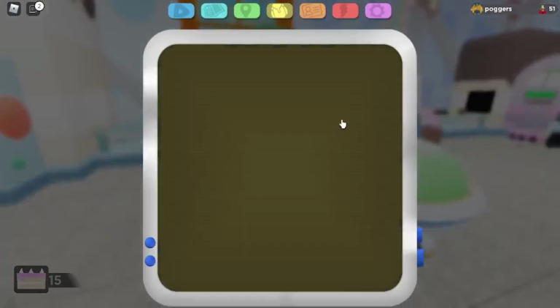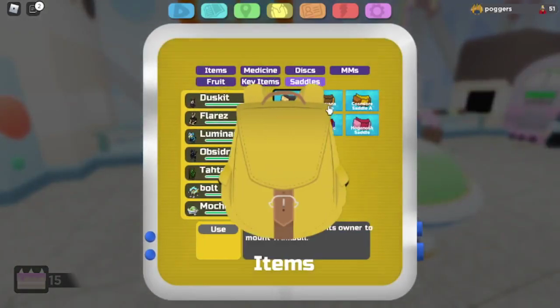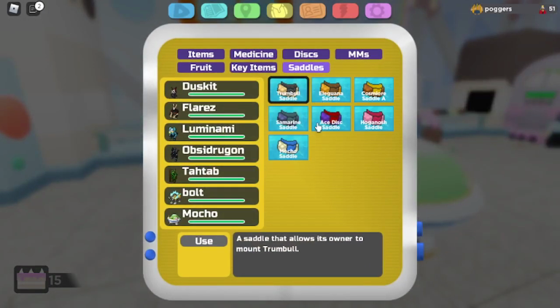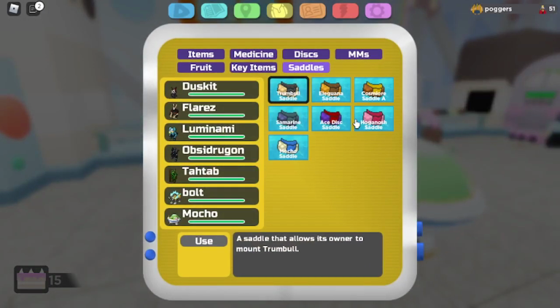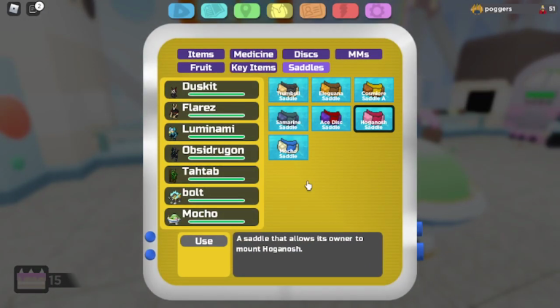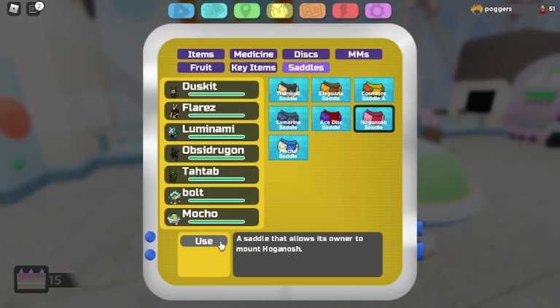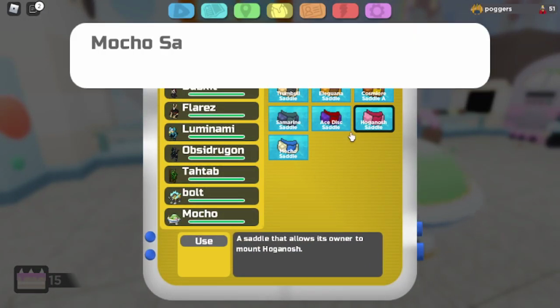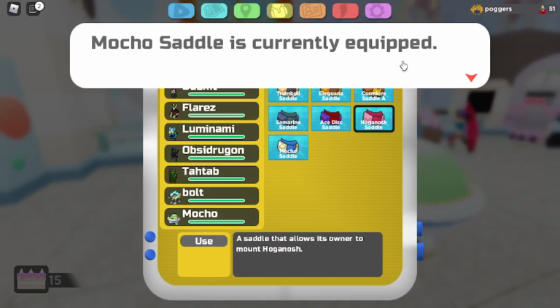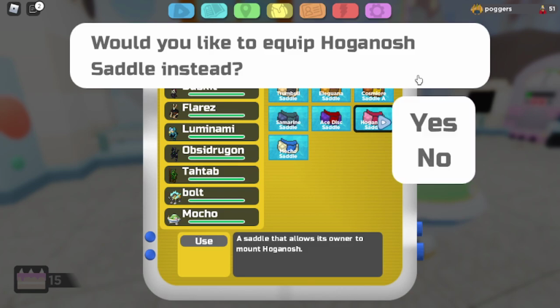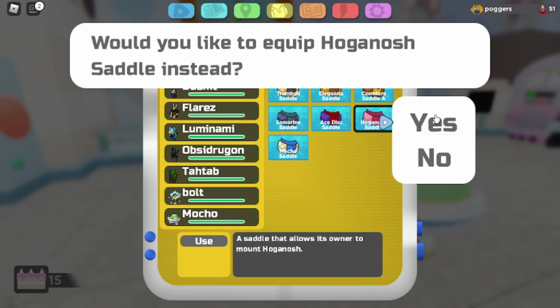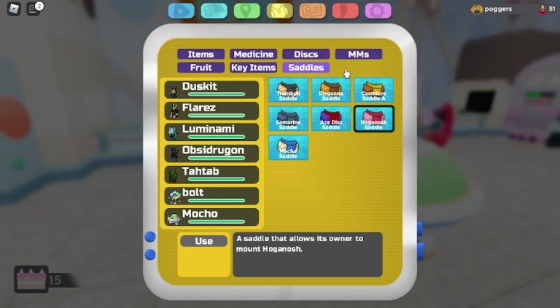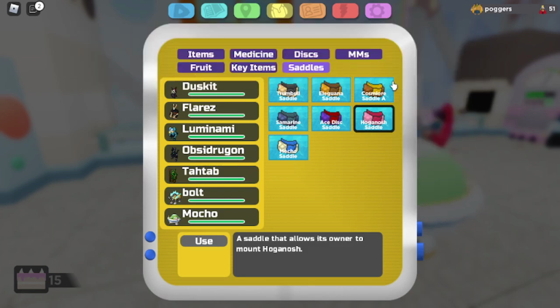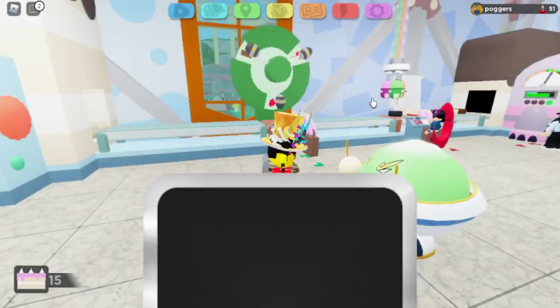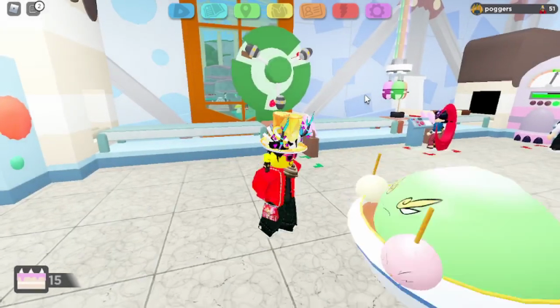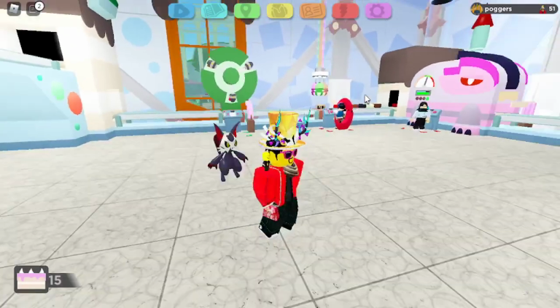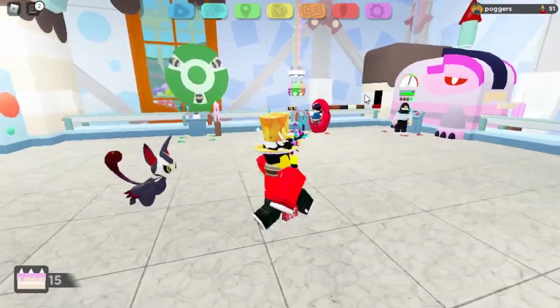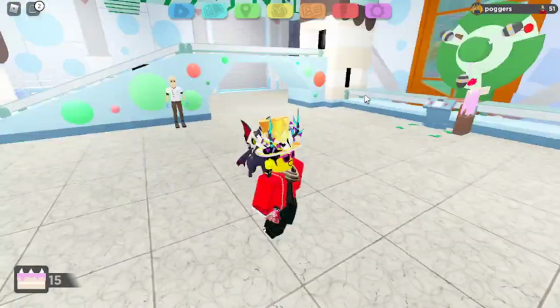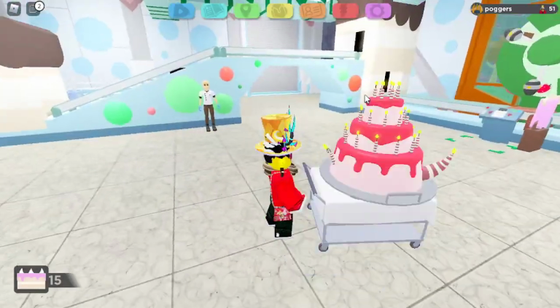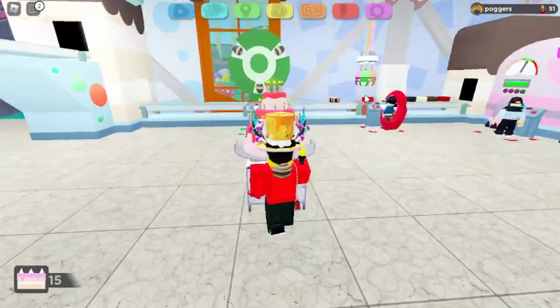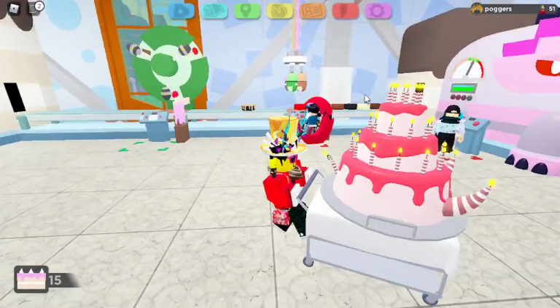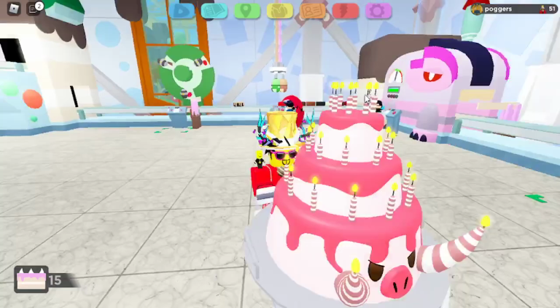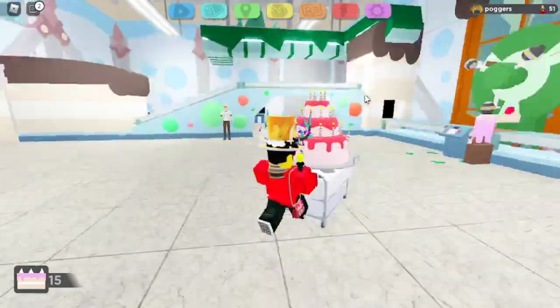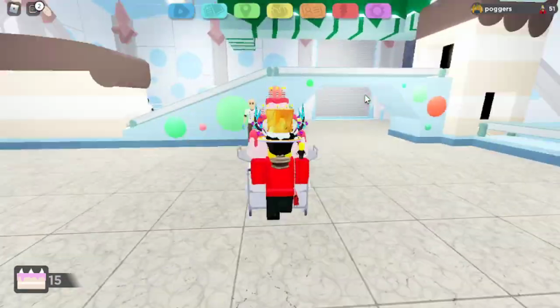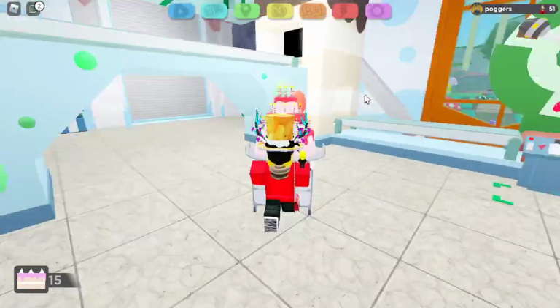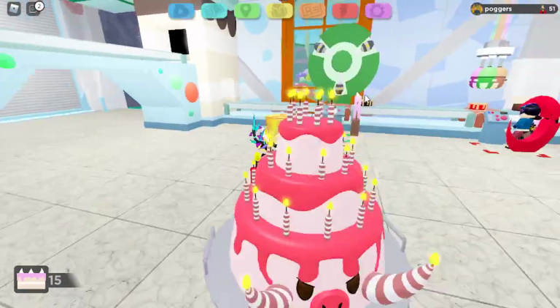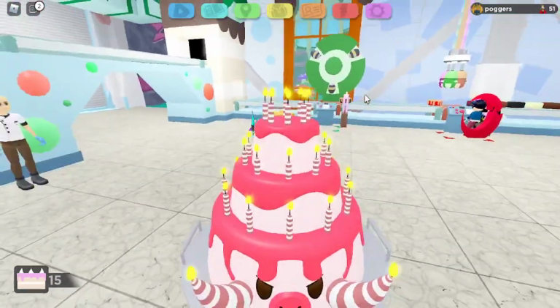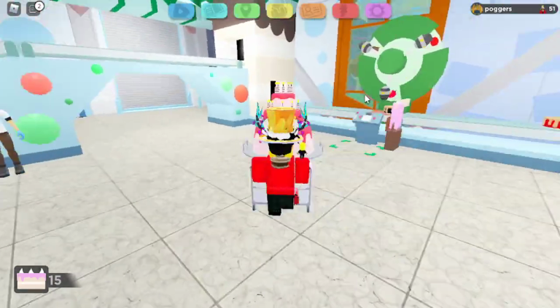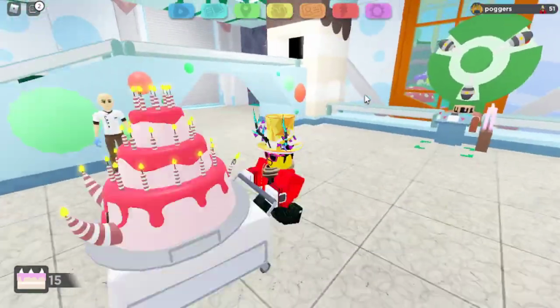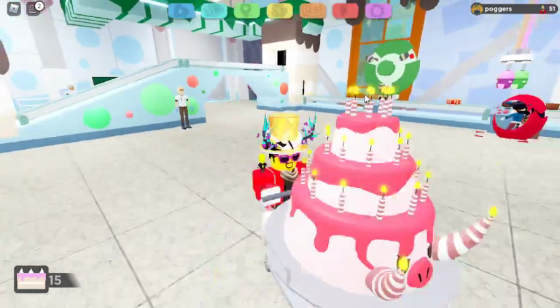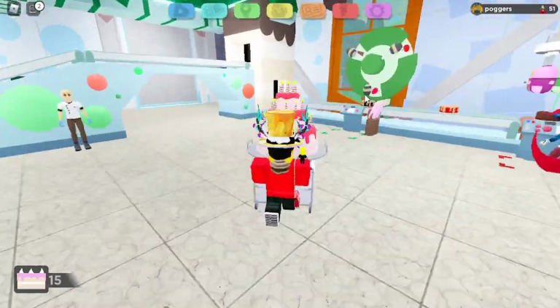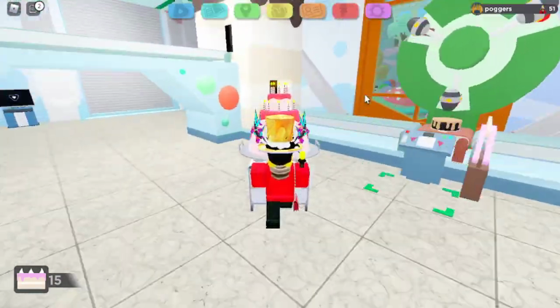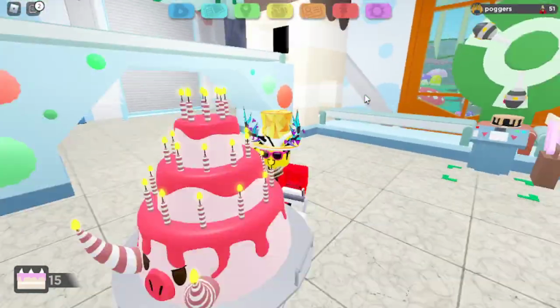And now the Hognash saddle is you on a cart carrying a Hognash. It's like when you're shopping — you push yourself on those carts. It's like that.